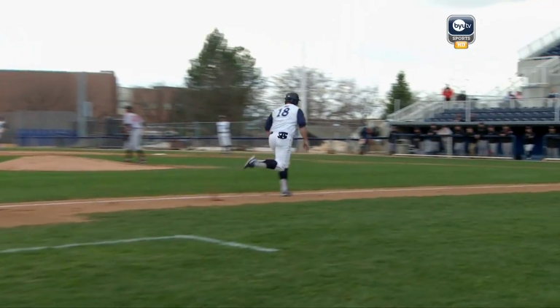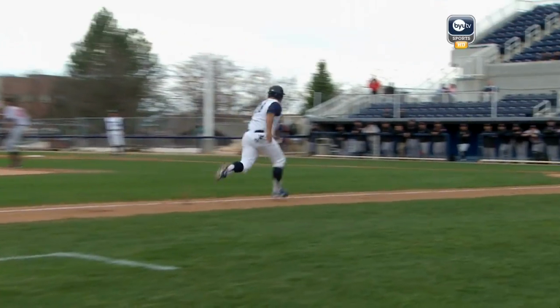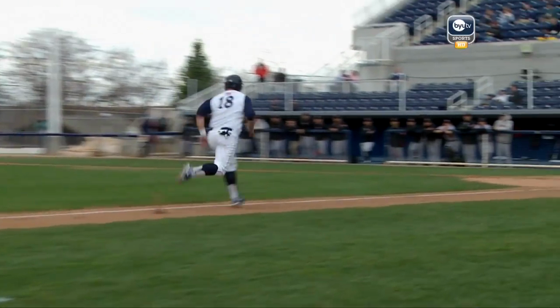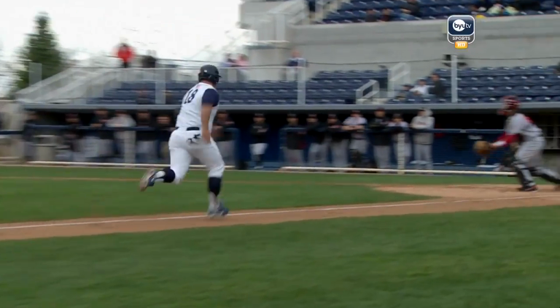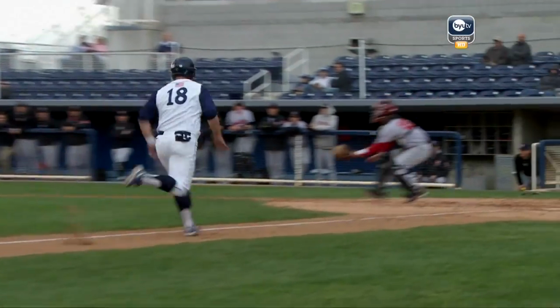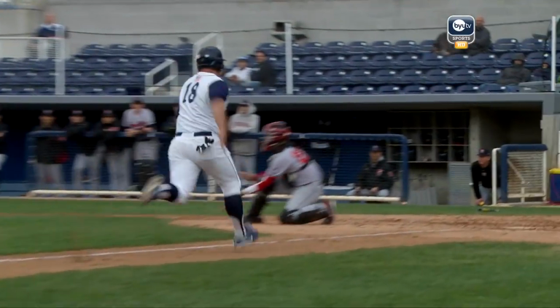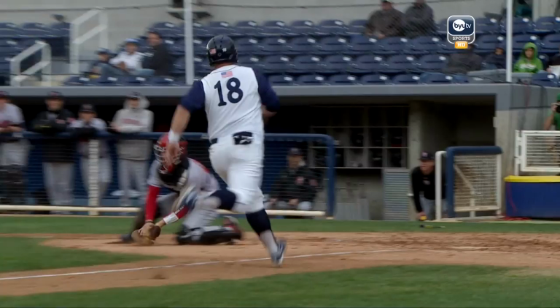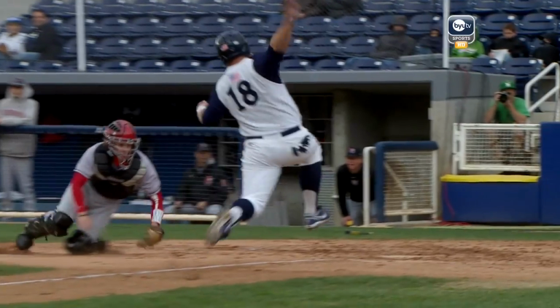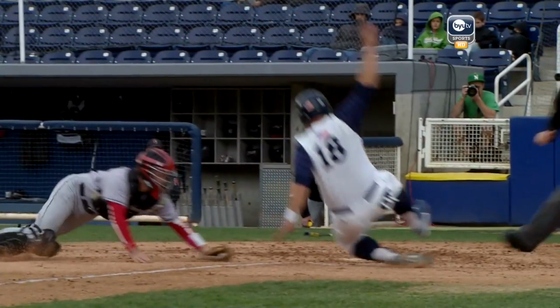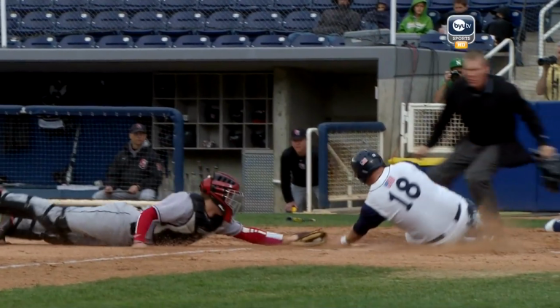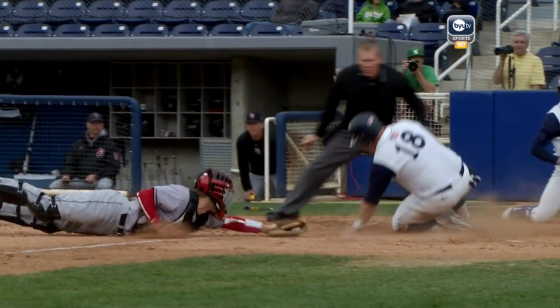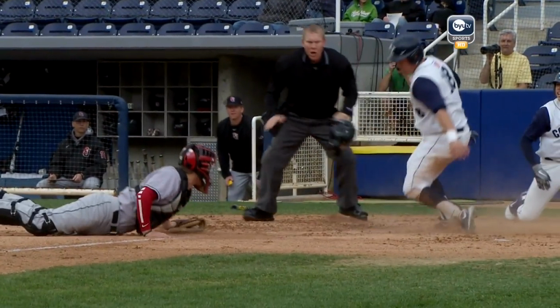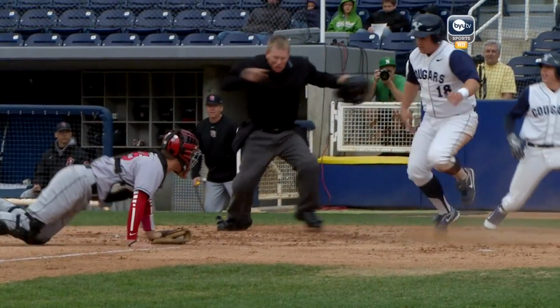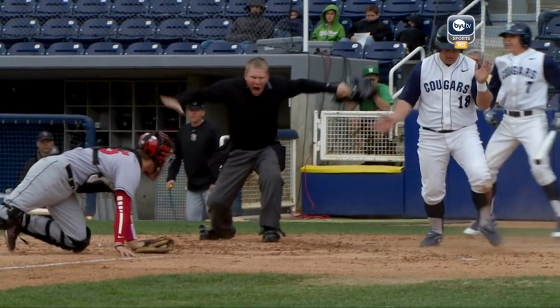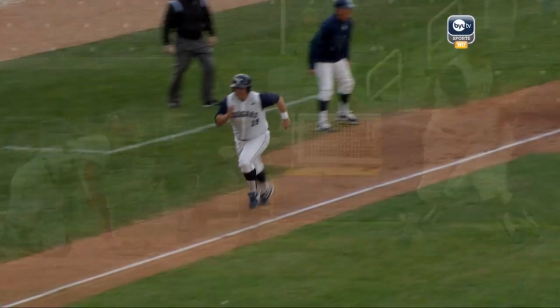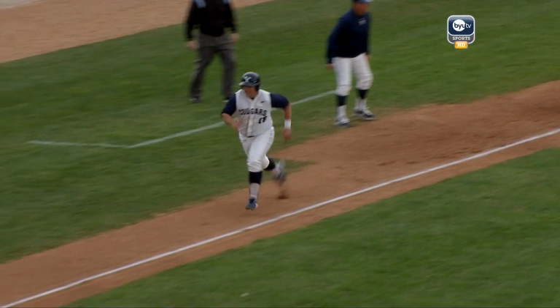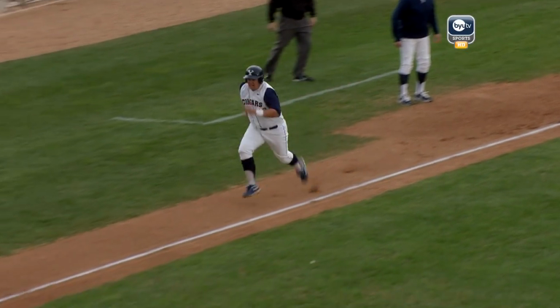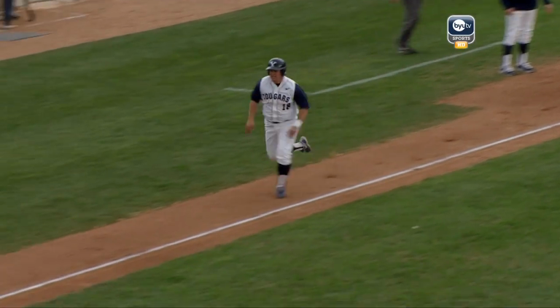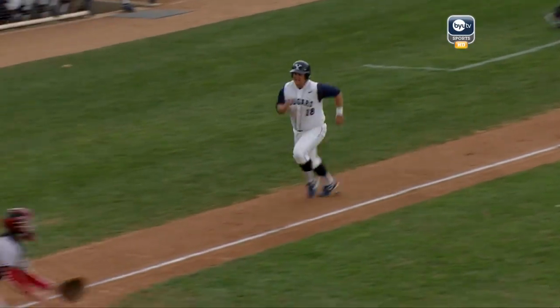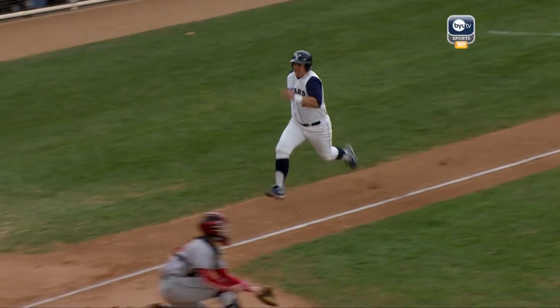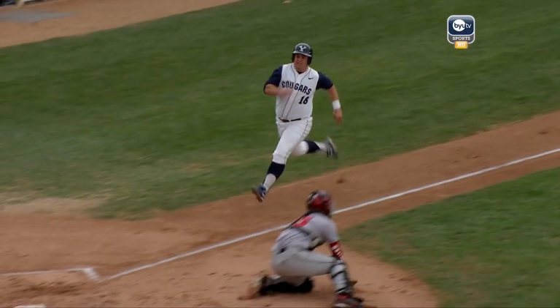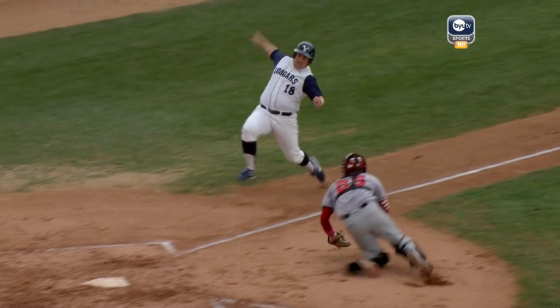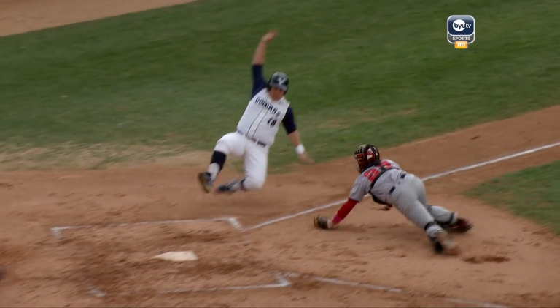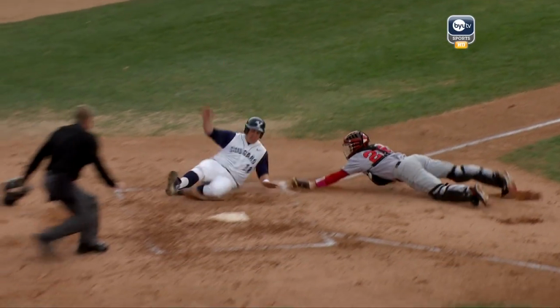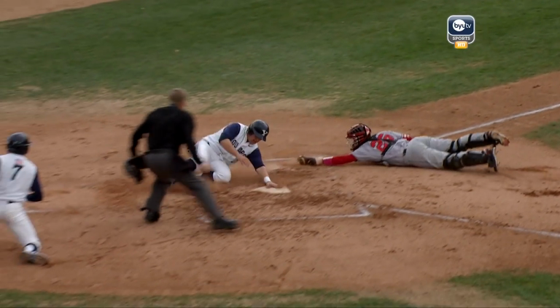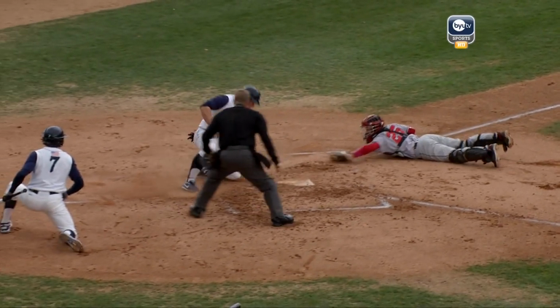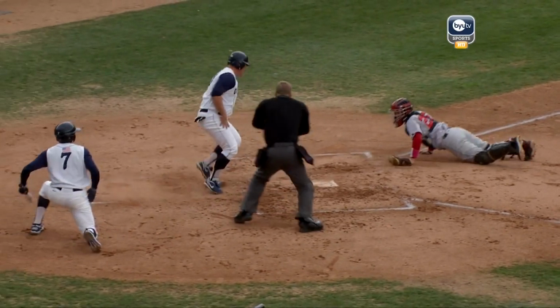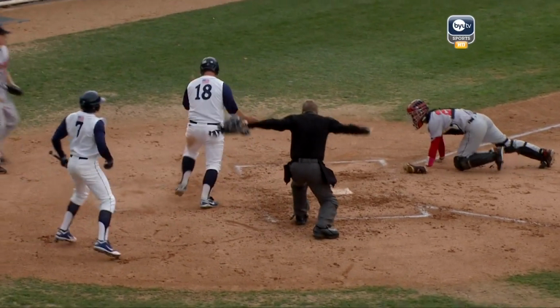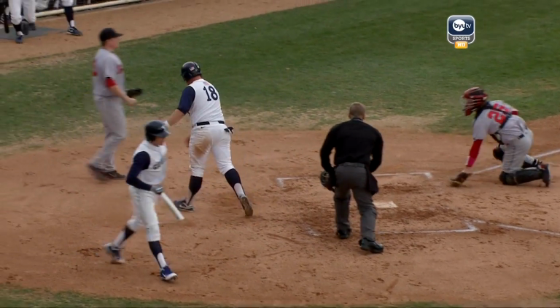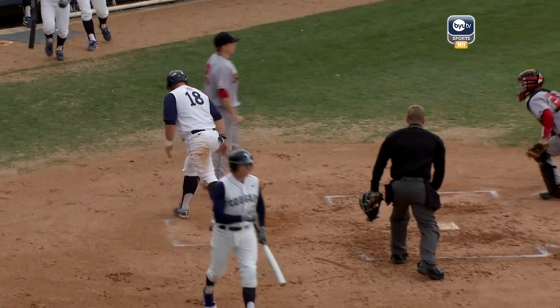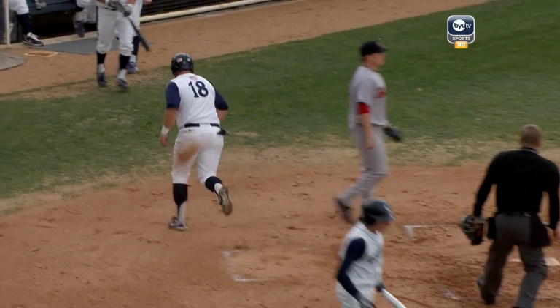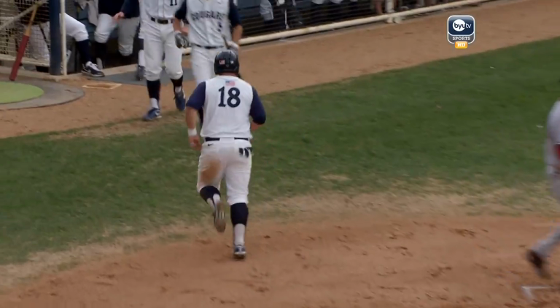It was a medium deep ball, and you look at it, he runs like a middle linebacker. Watch this slide — fade away and touches the base with his hands. That's what made him safe. Hustle all the way. Fade away slide, touch it with your hand. Great slide, great hustle.